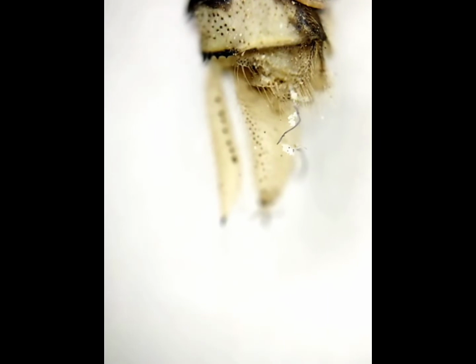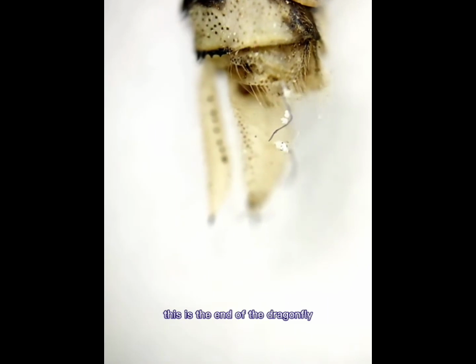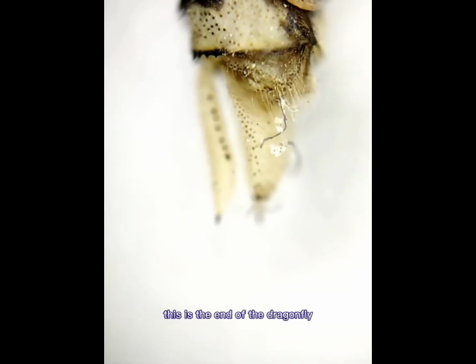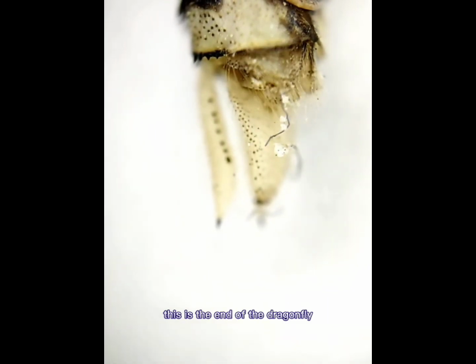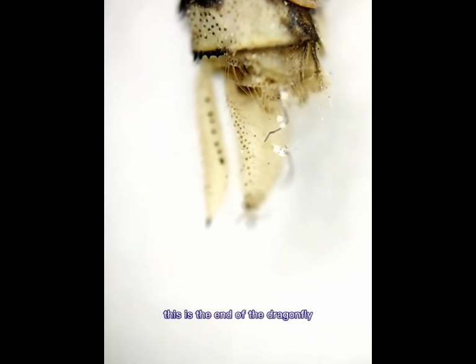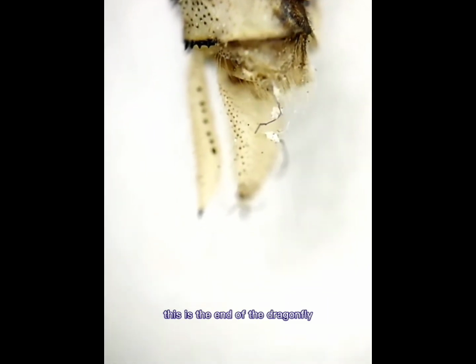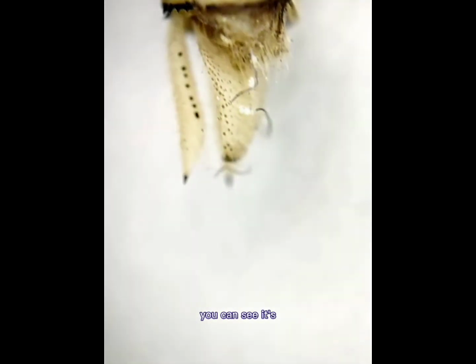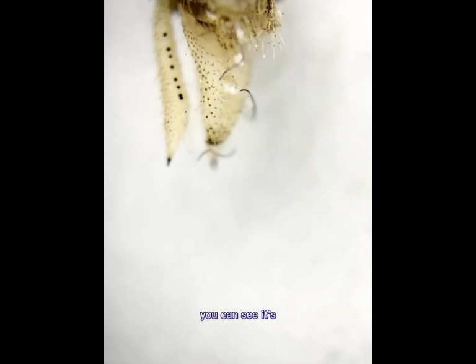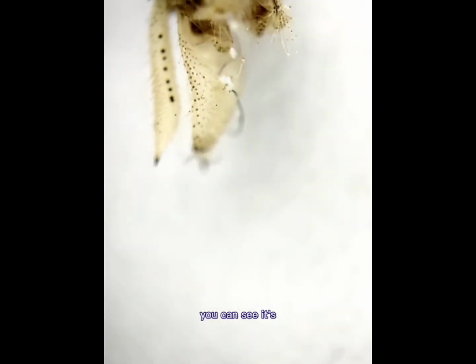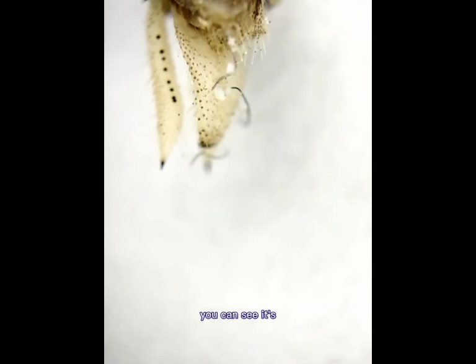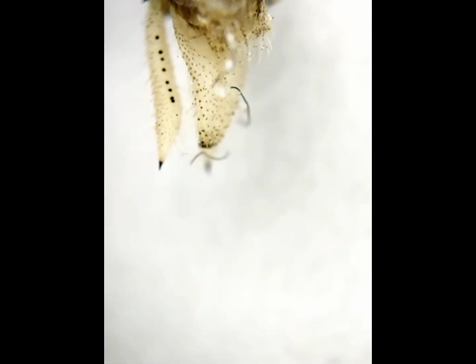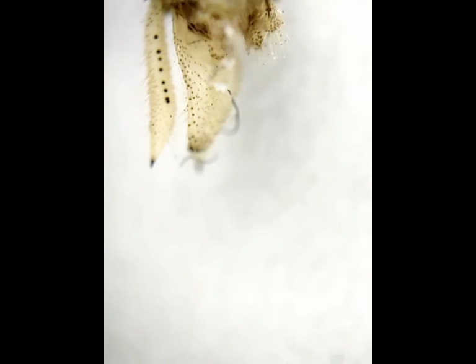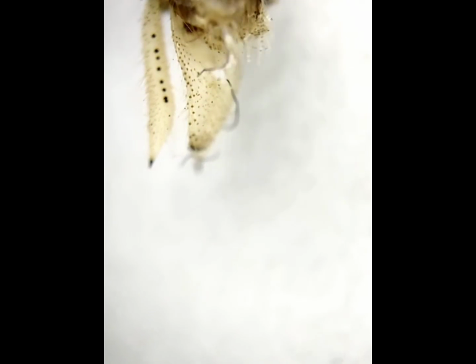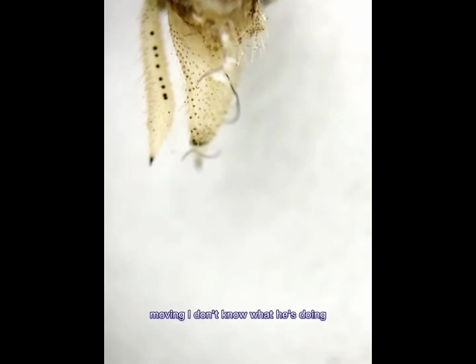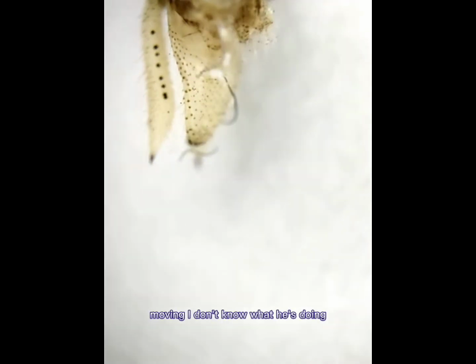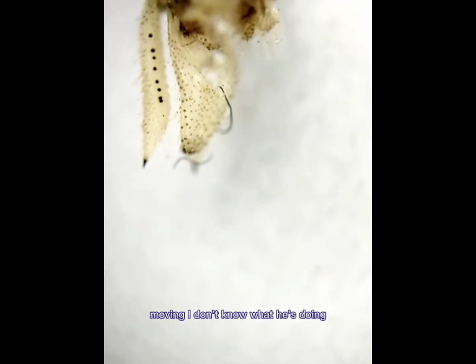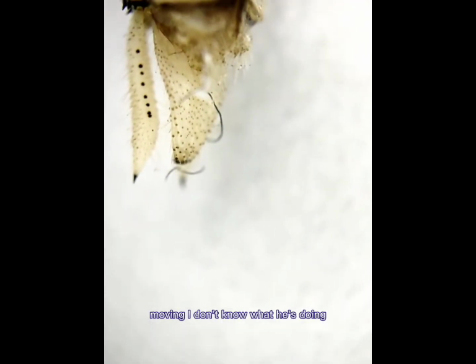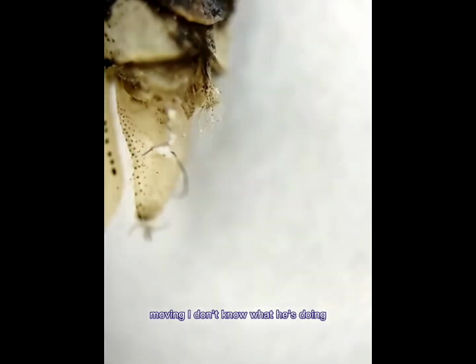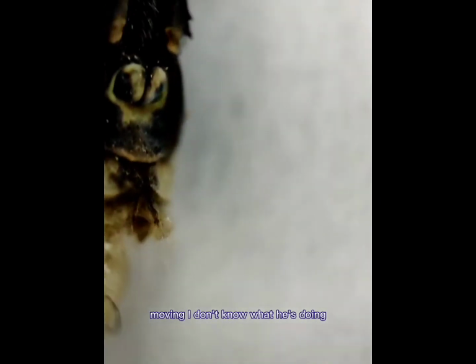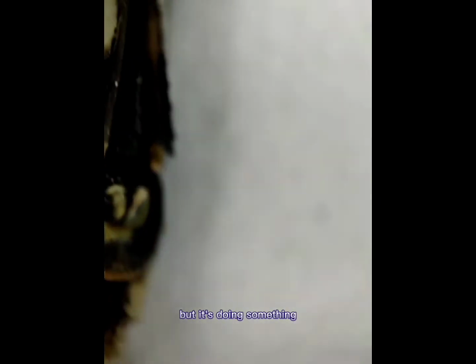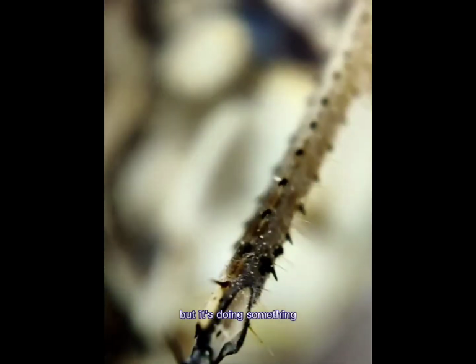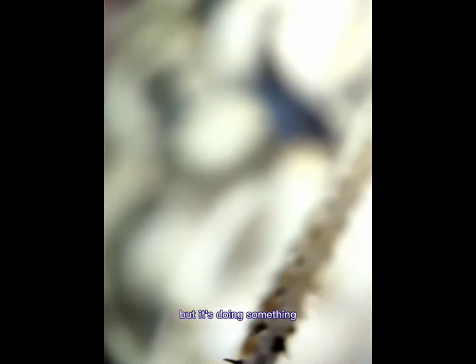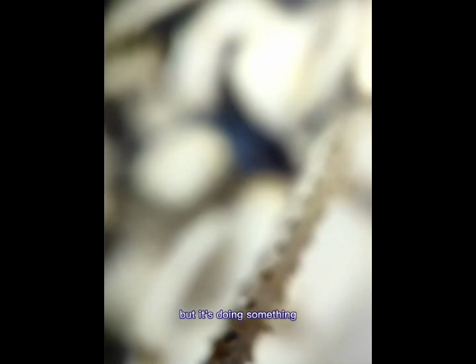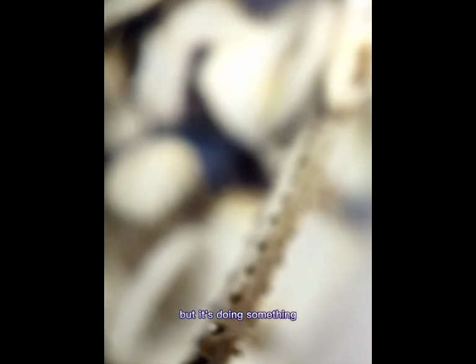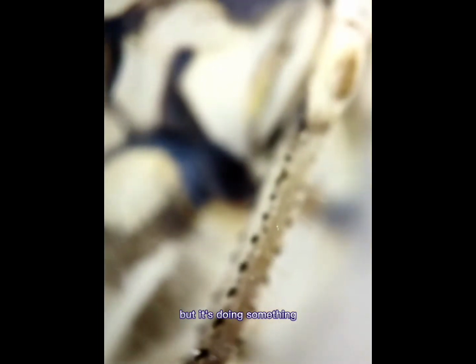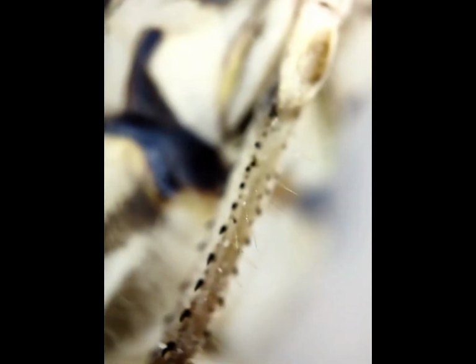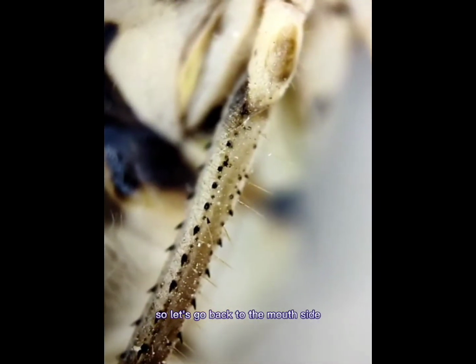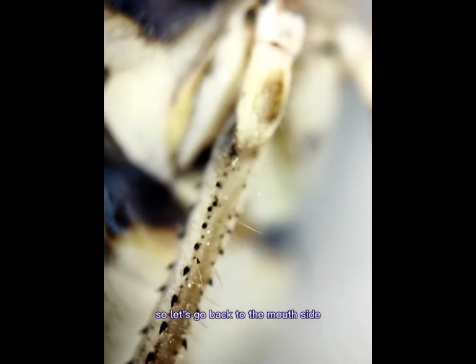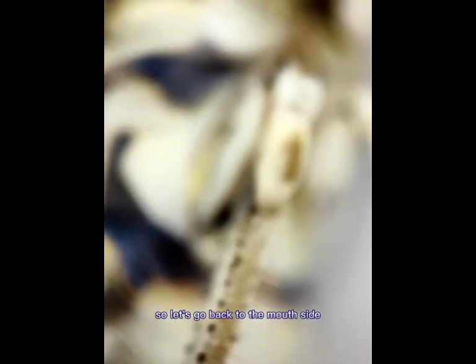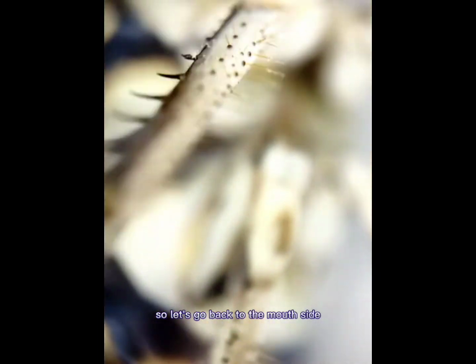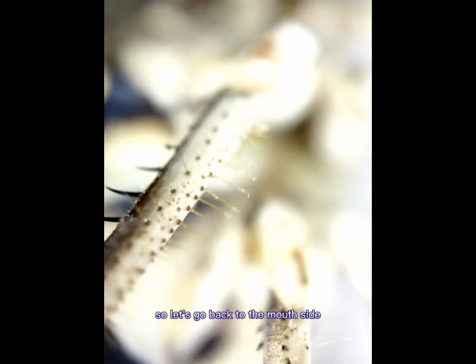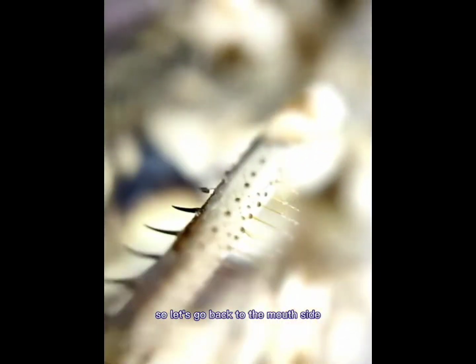This is the head of the dragonfly. You can see it's moving. I don't know what it's doing, but it's doing something. So let's go back to the mouth side.